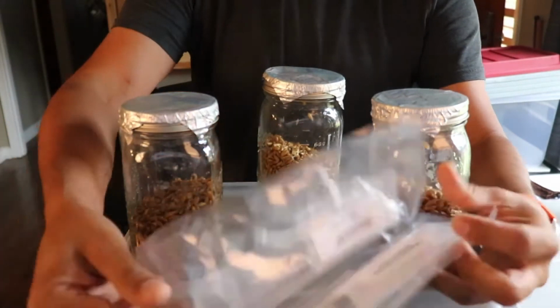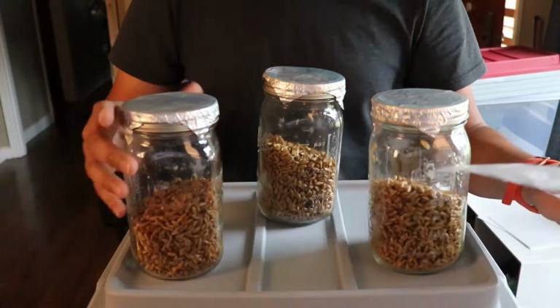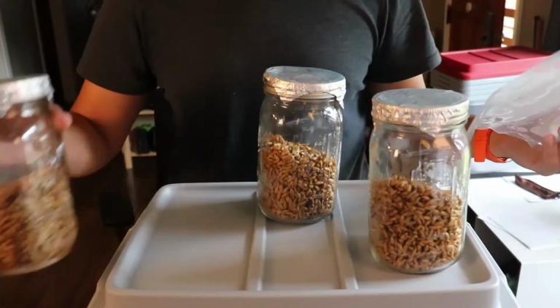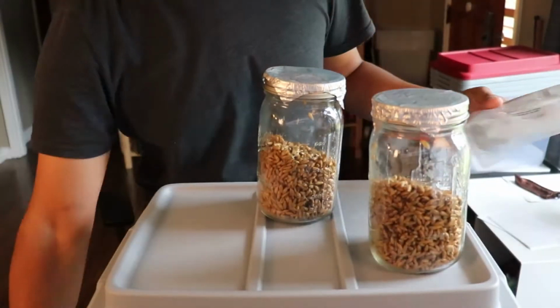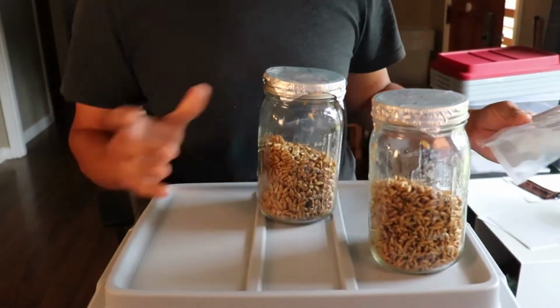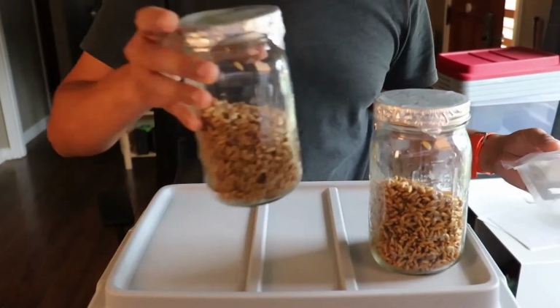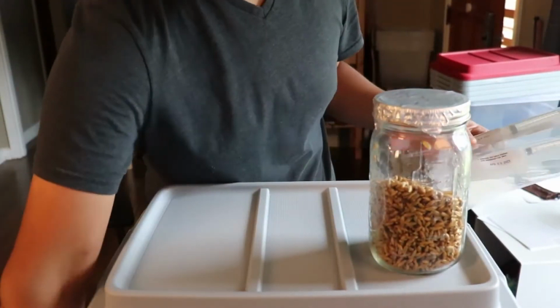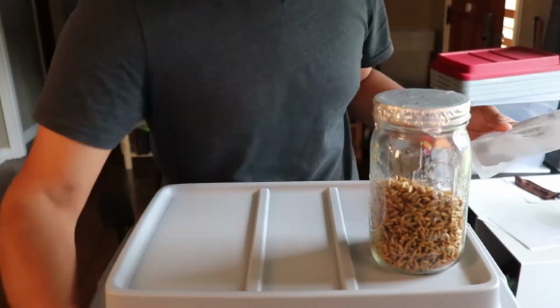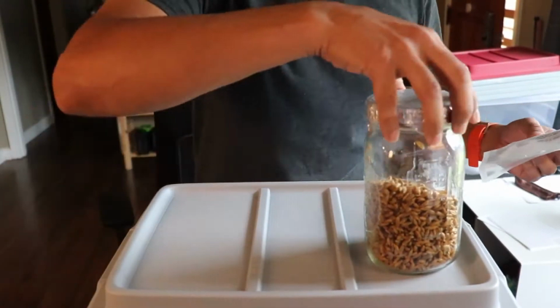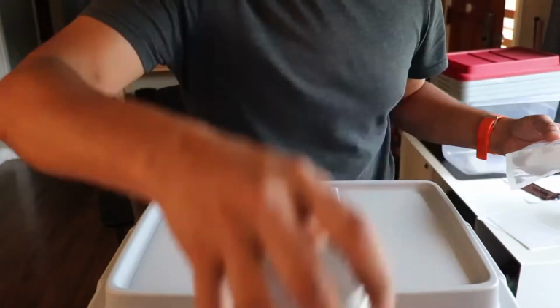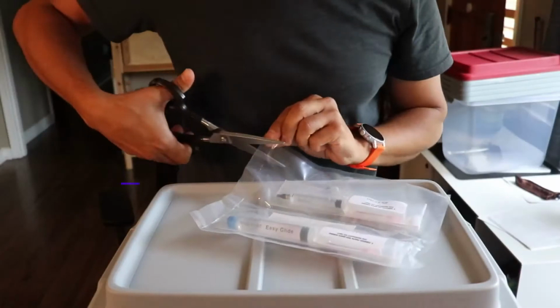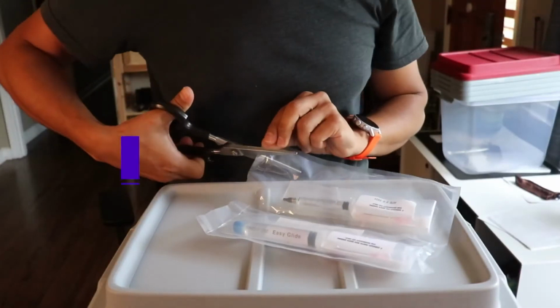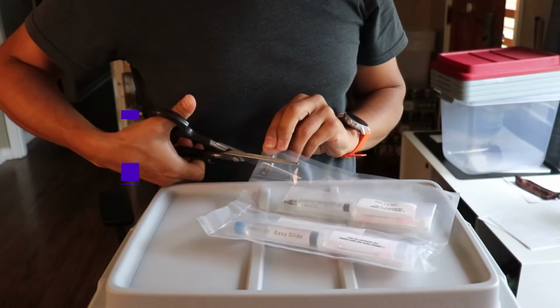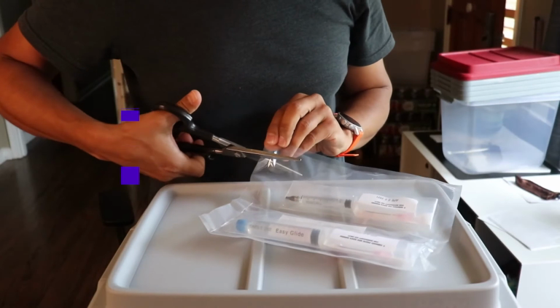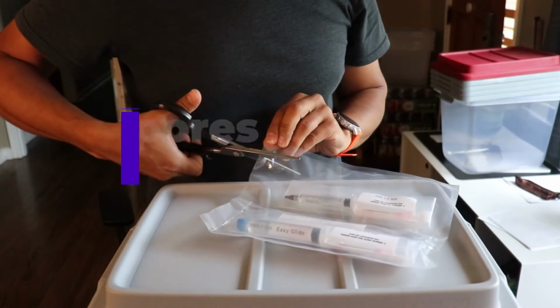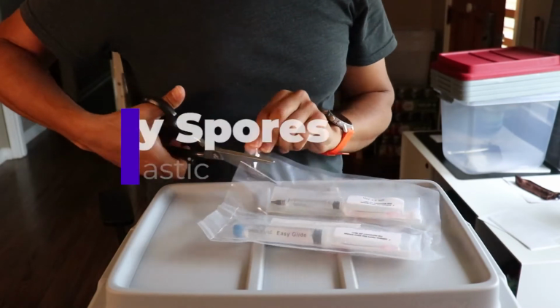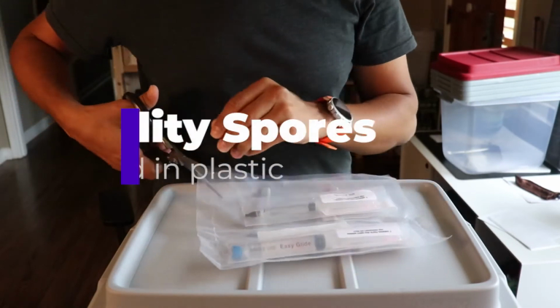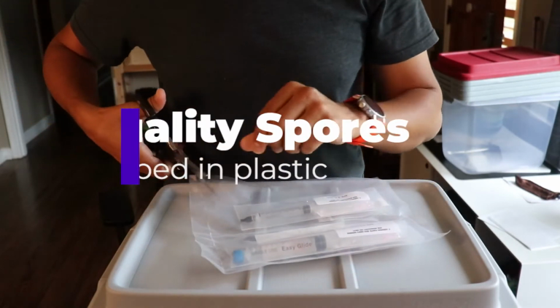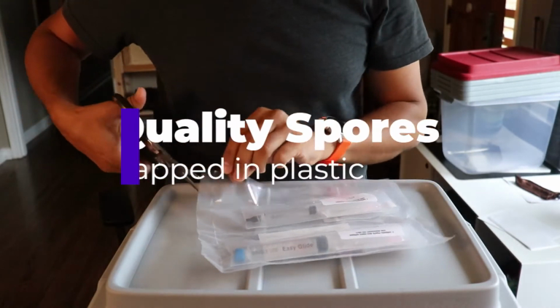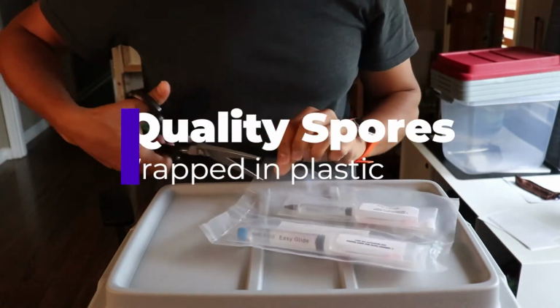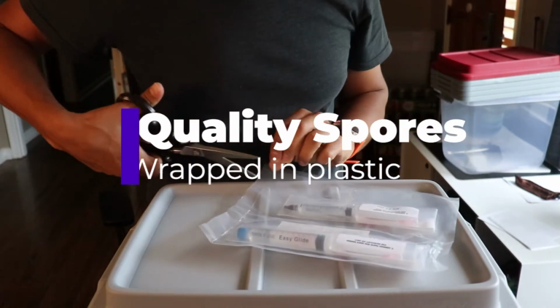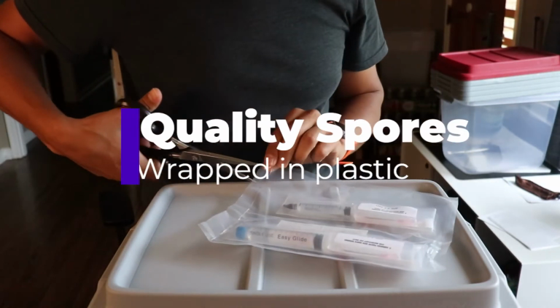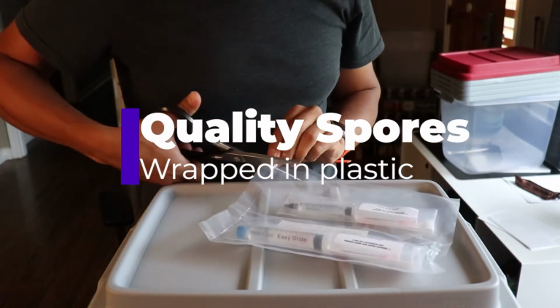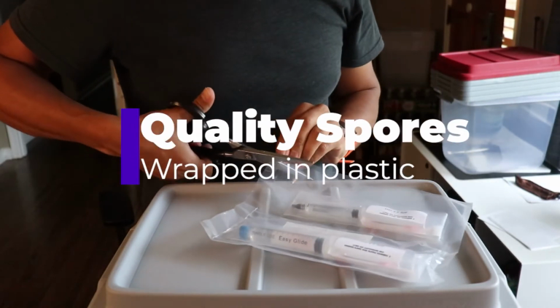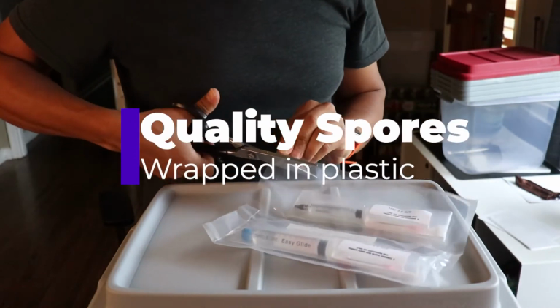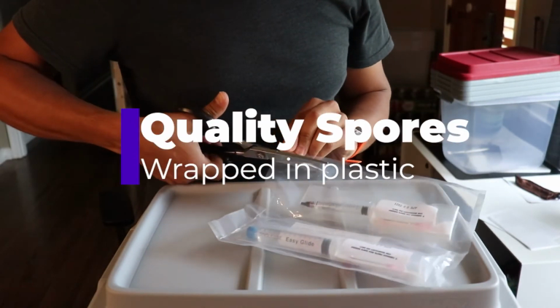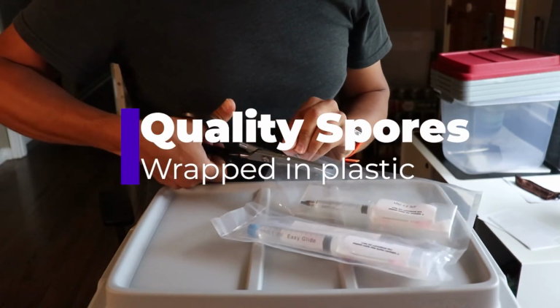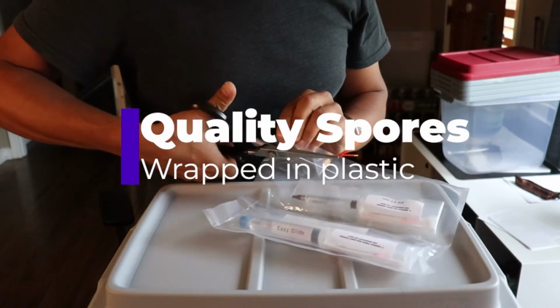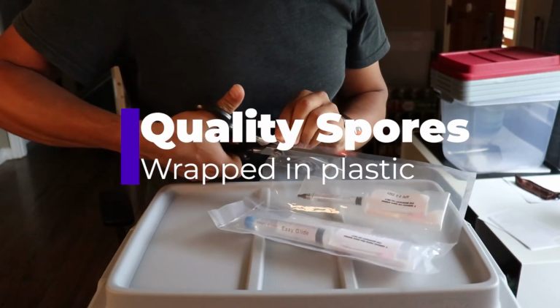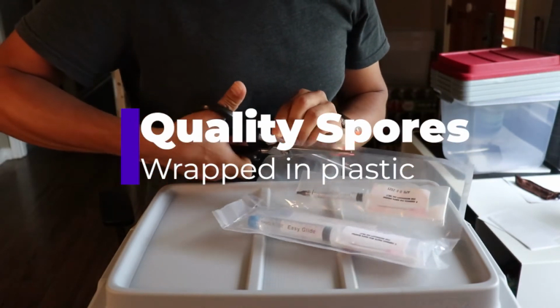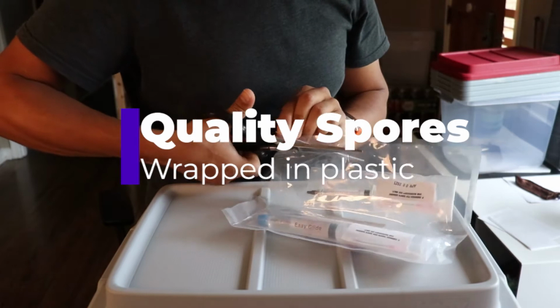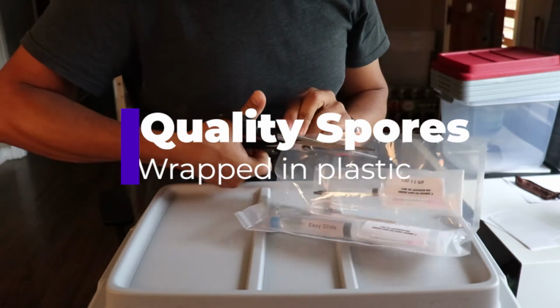The first thing you're going to want to do is grab all your sterilized quart-sized grain jars. We always use sterilized whole oats.